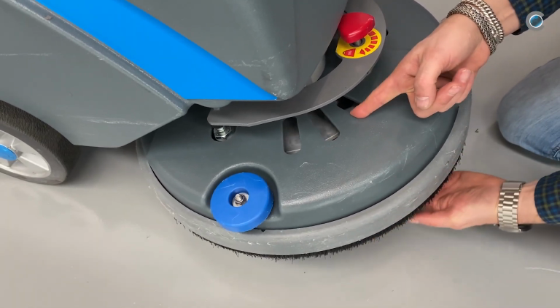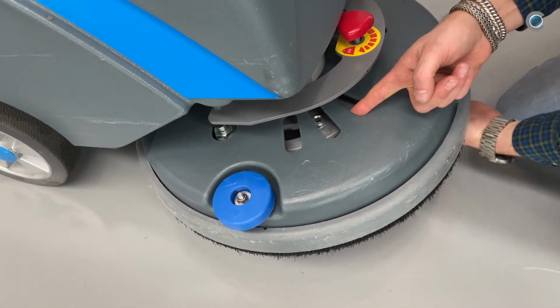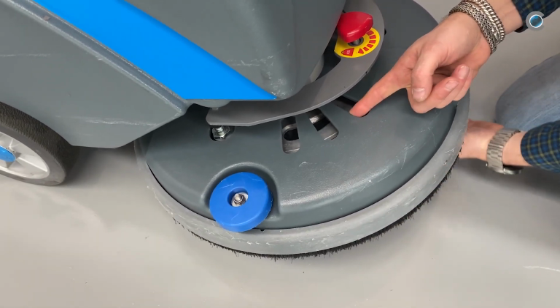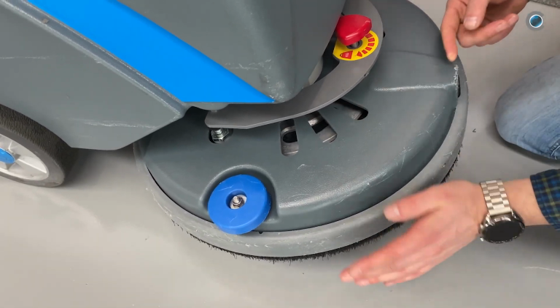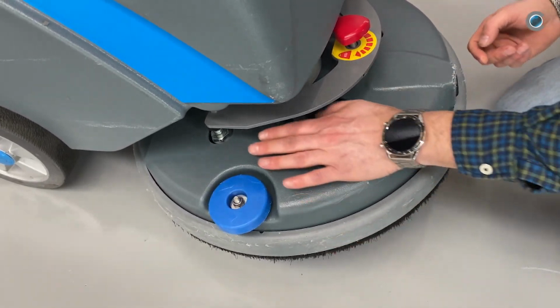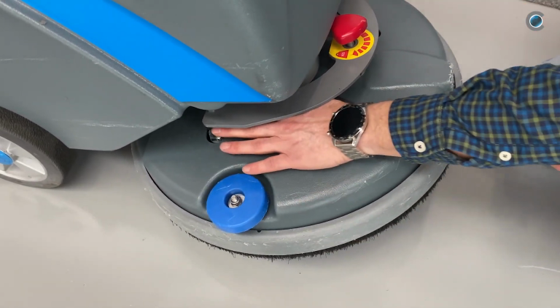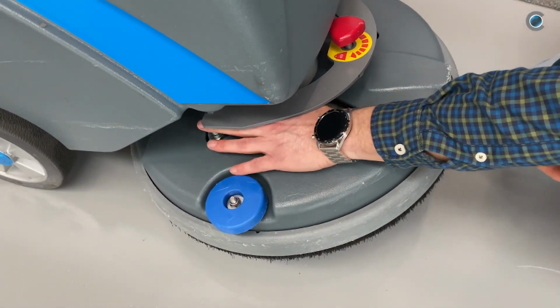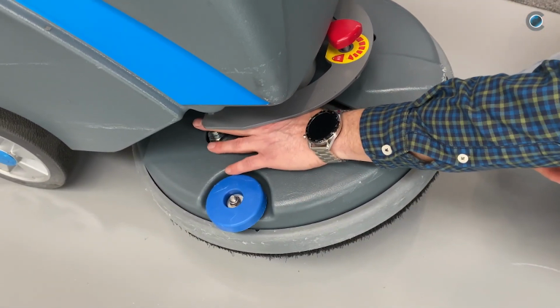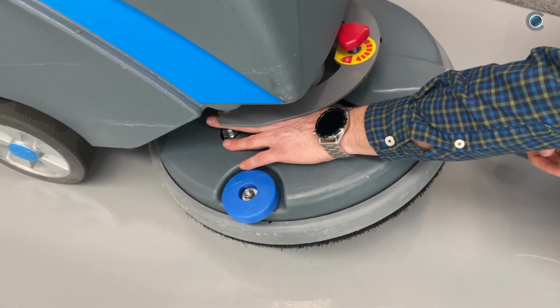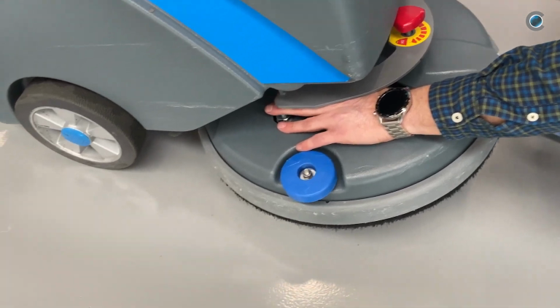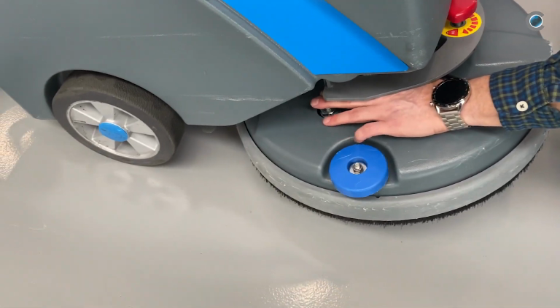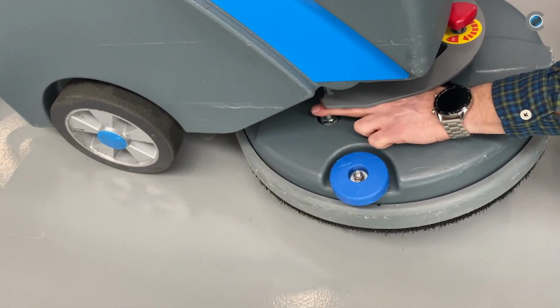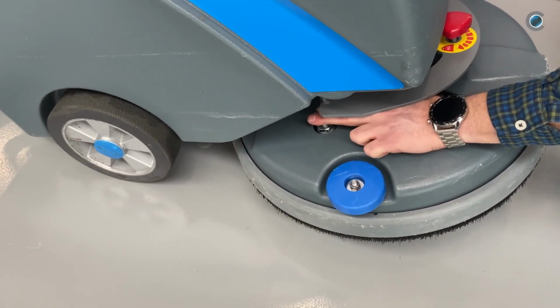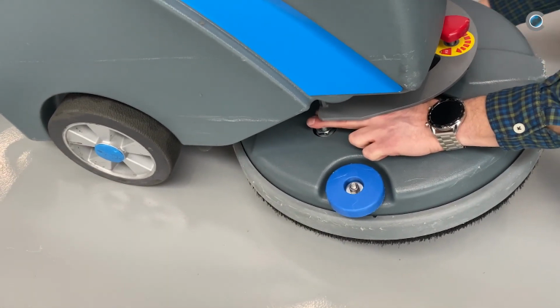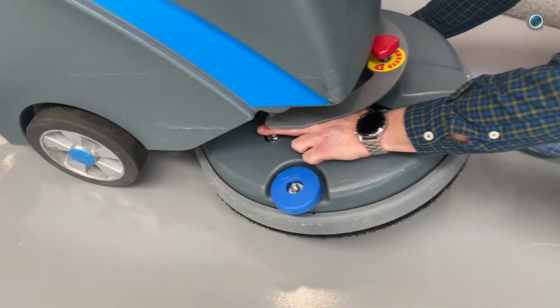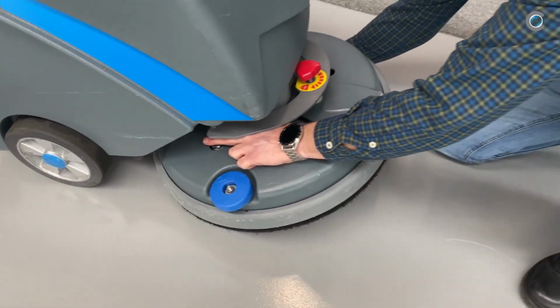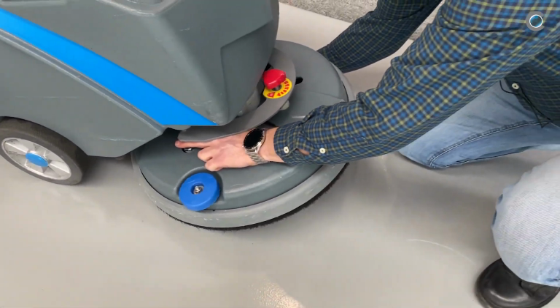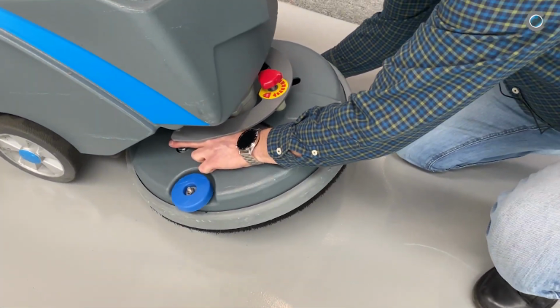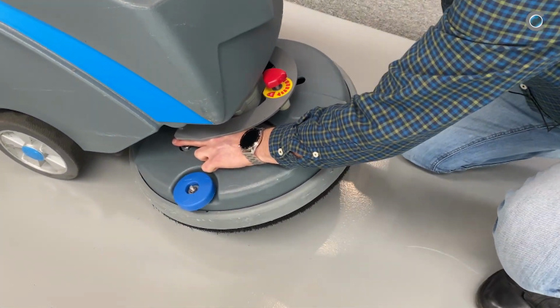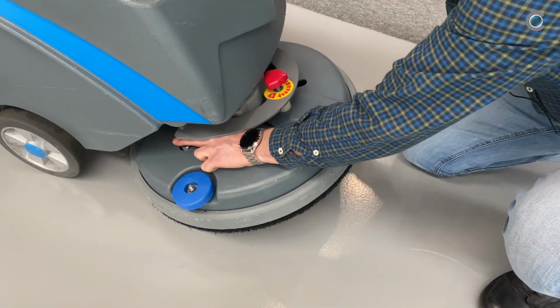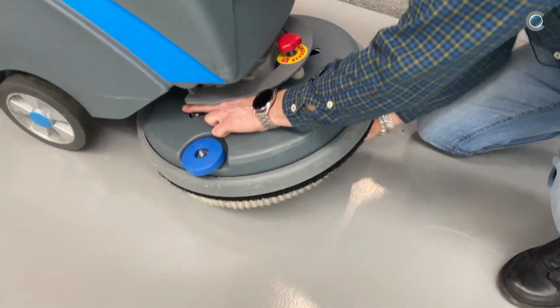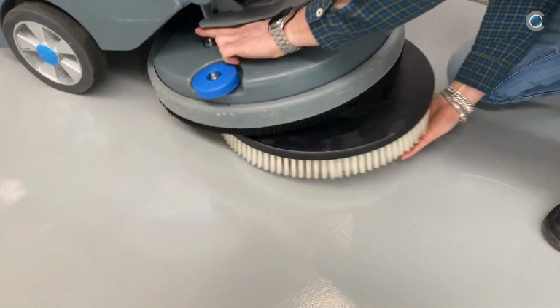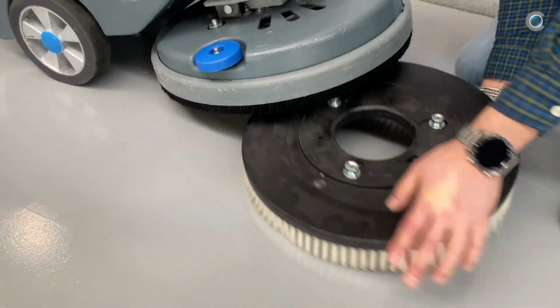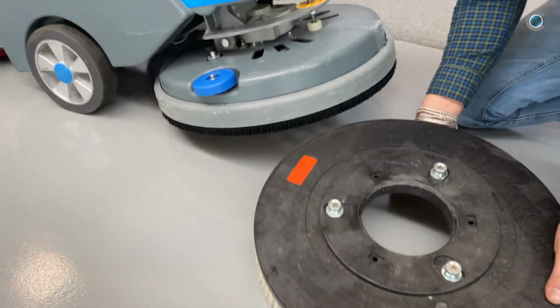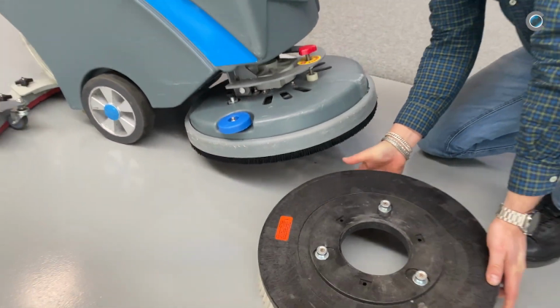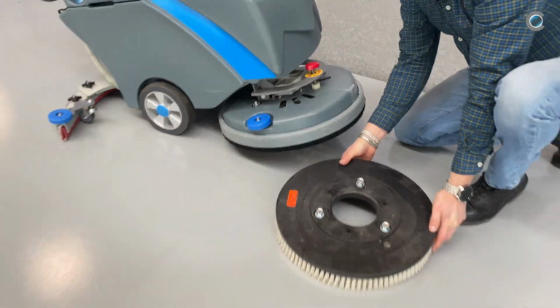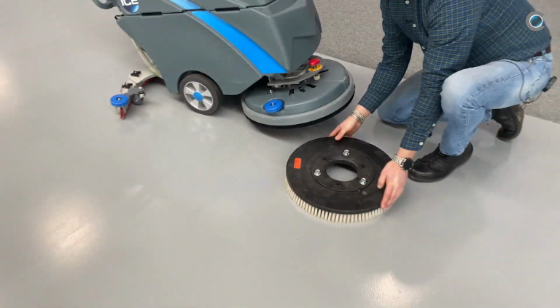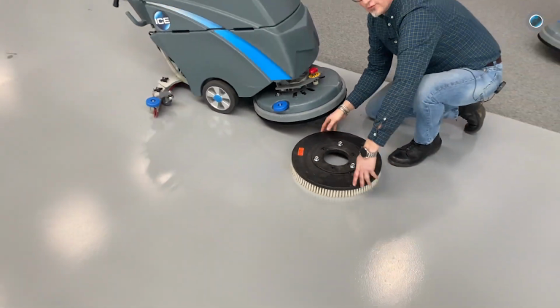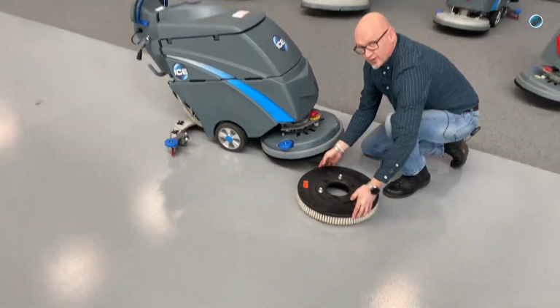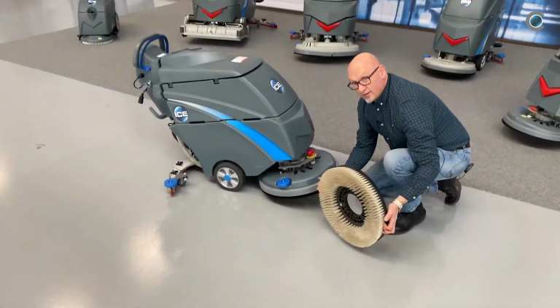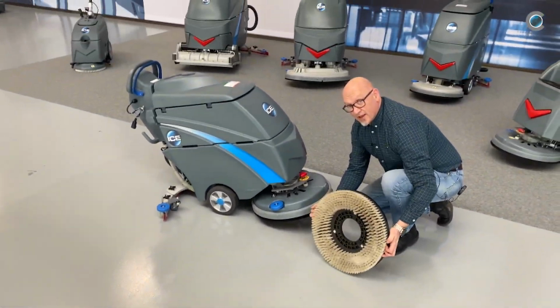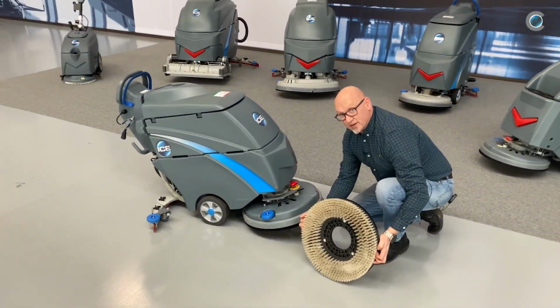Watch through the holes to make sure every knock is in its place. If so, you can release the brush, put the black button in, turn it to the left, and the brush will lock itself in and you're finished.